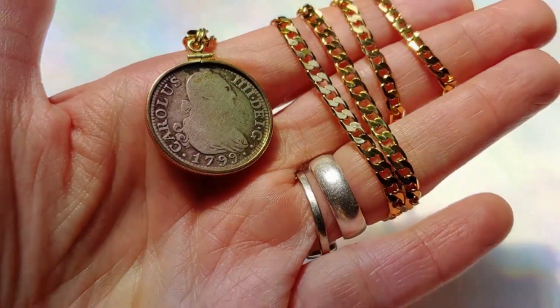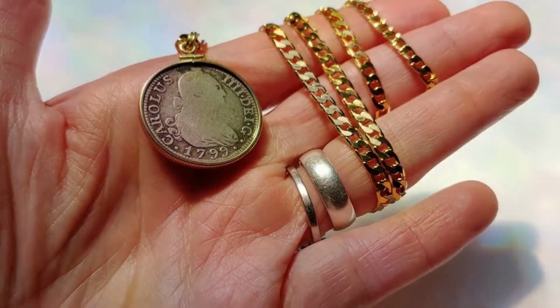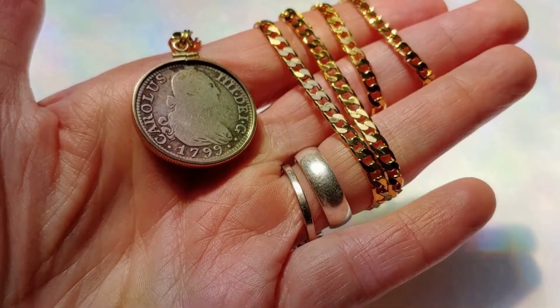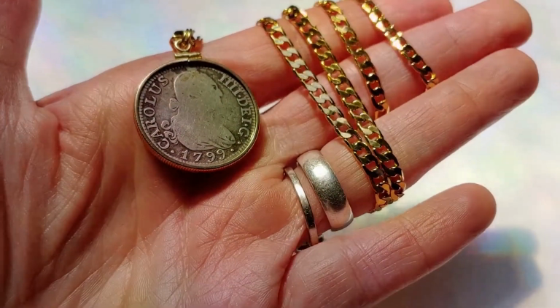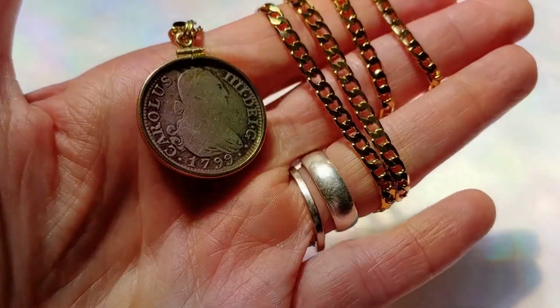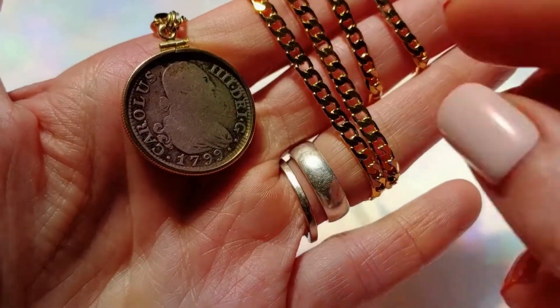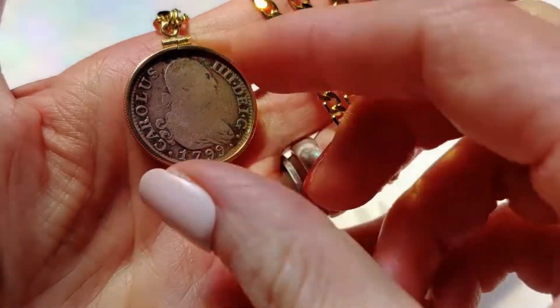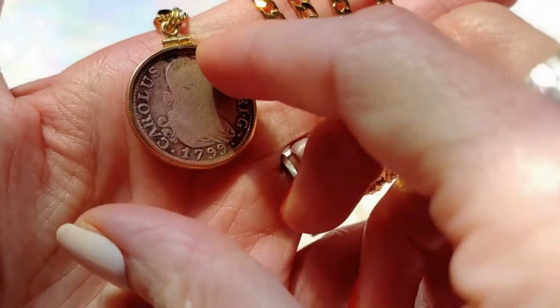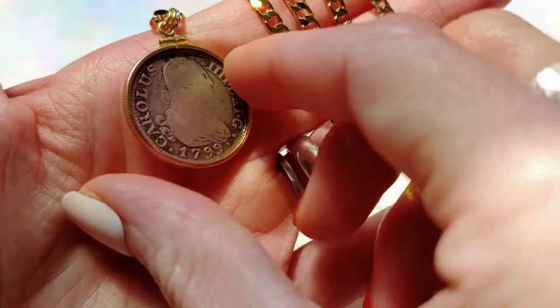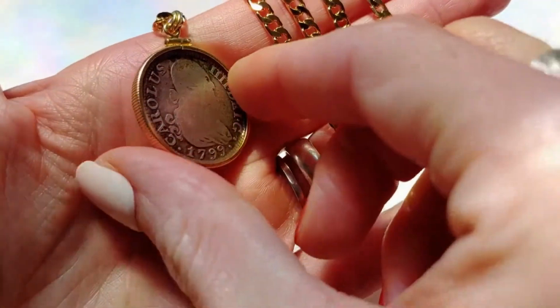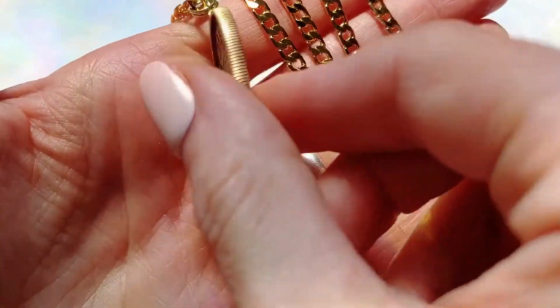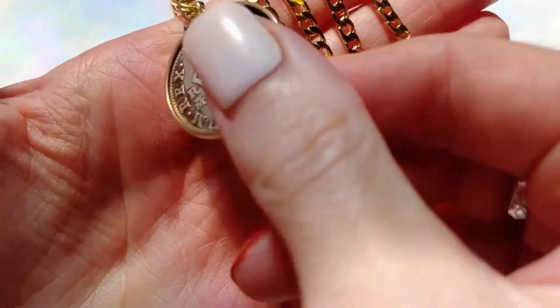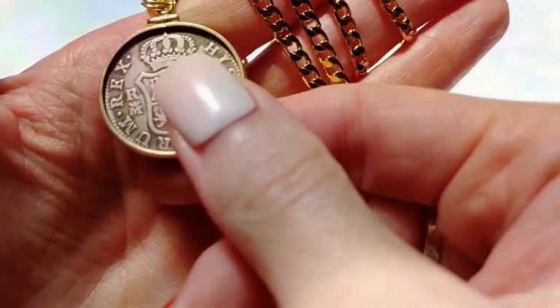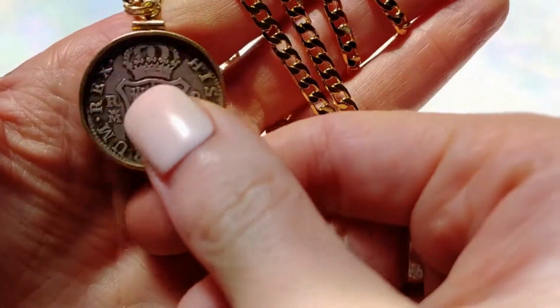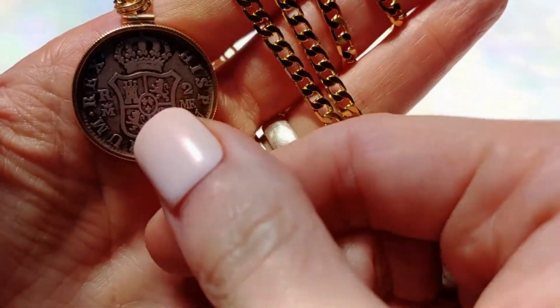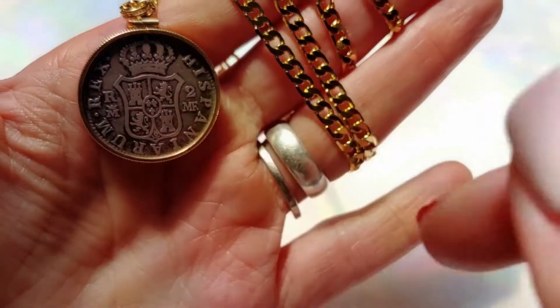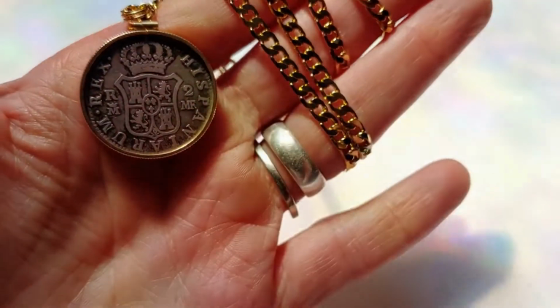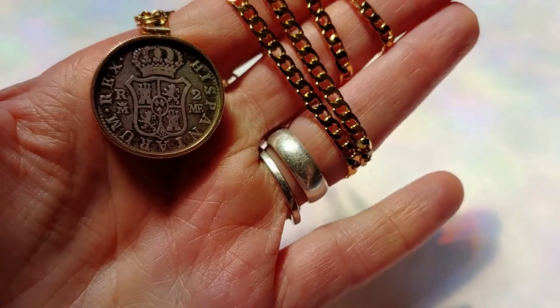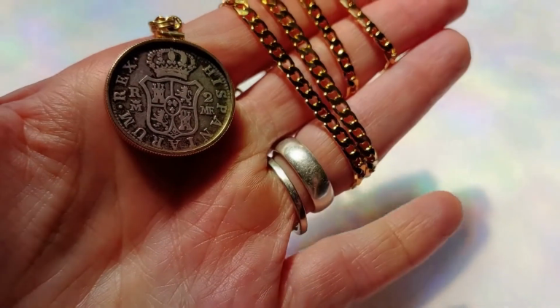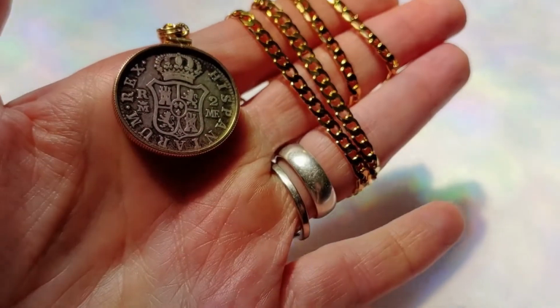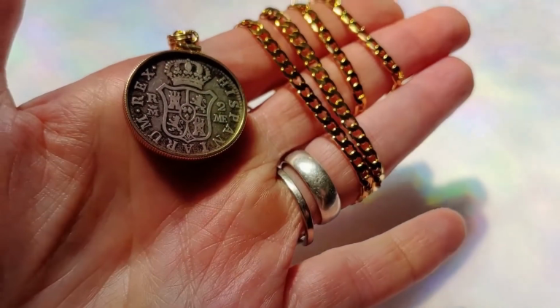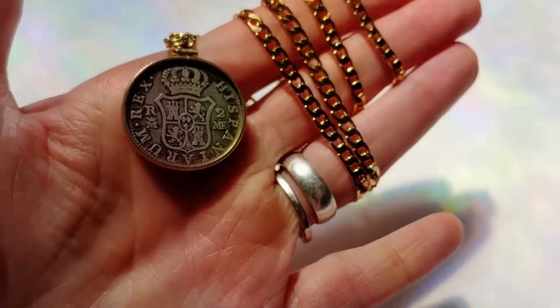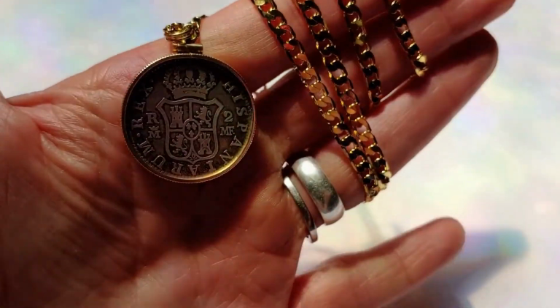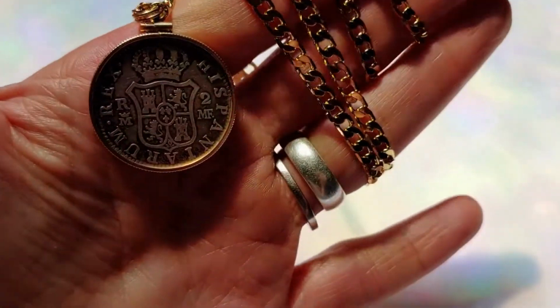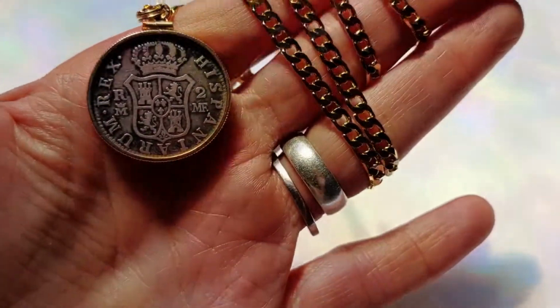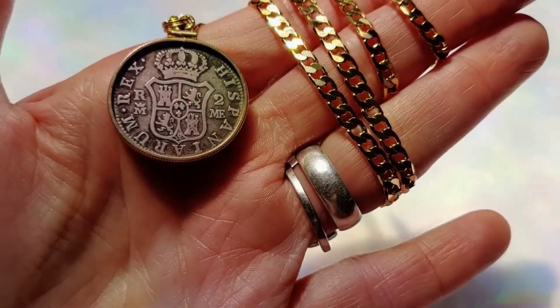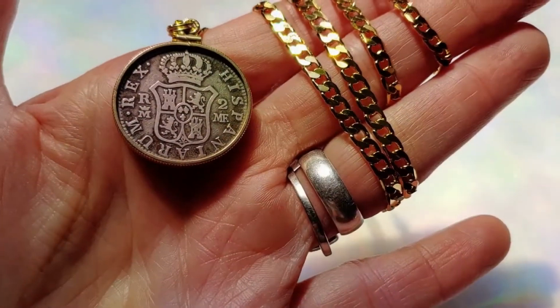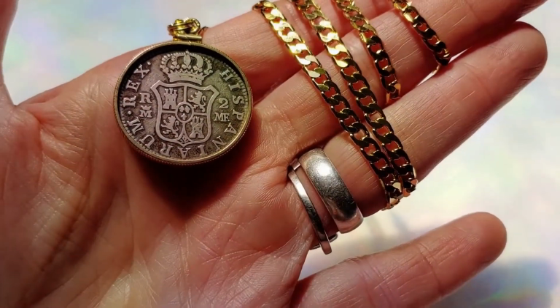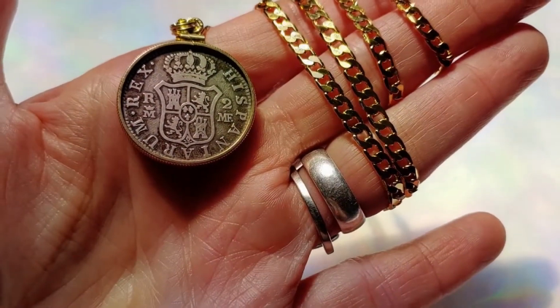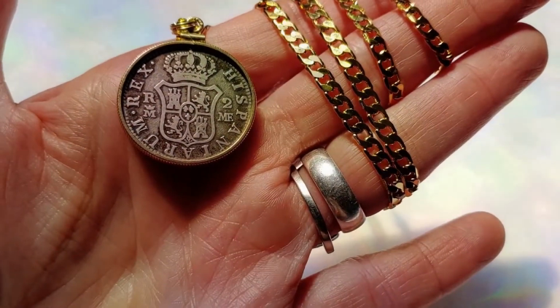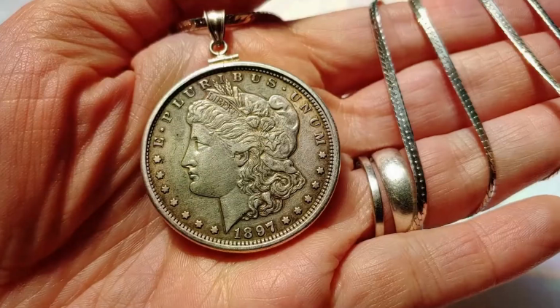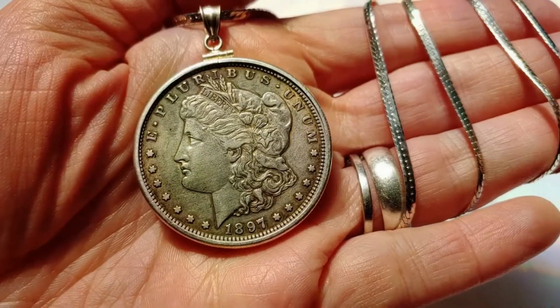Next, we have a 1799 Colonial Spanish 2 reals with a COA and a gift box on an 18-karat gold-filled mariner chain.